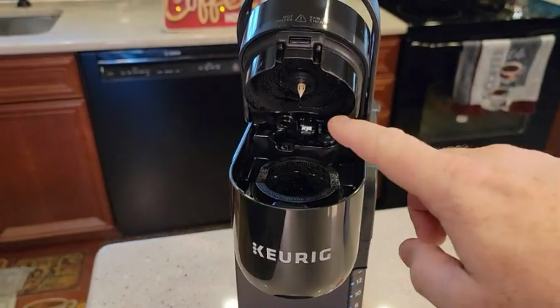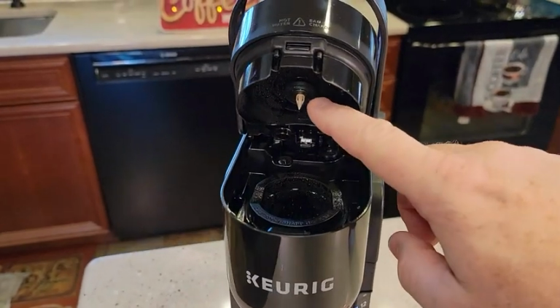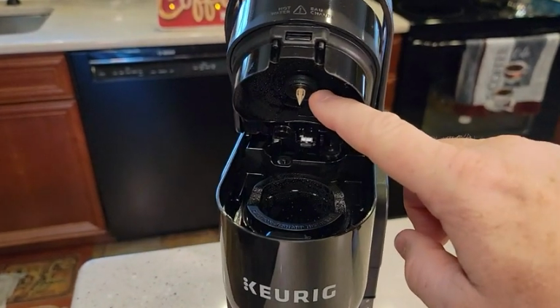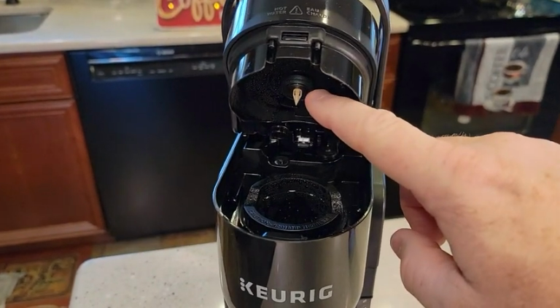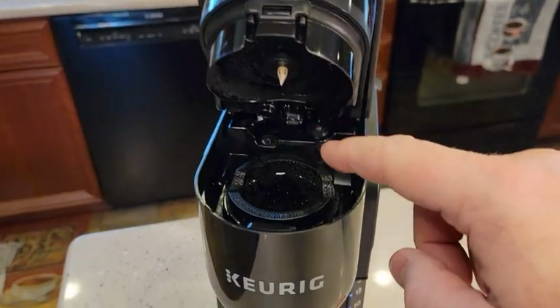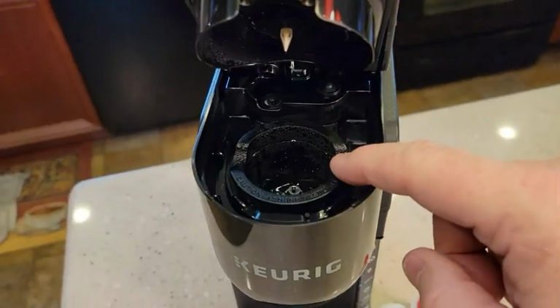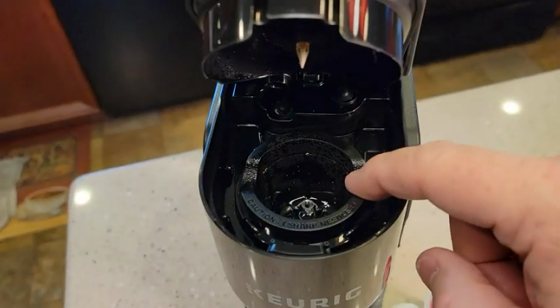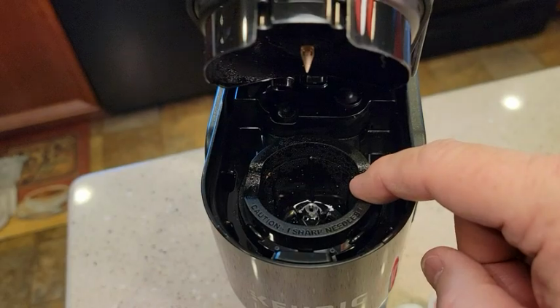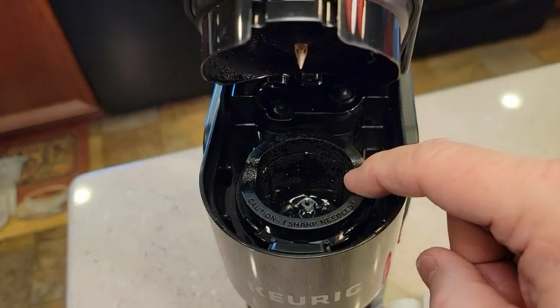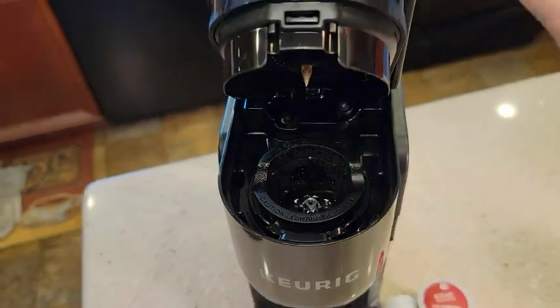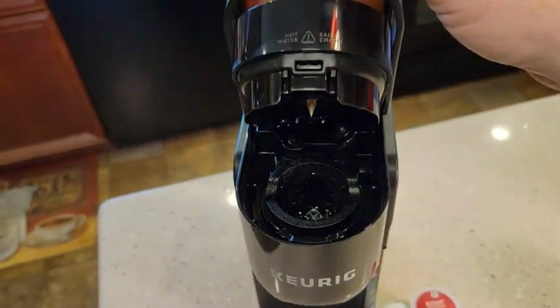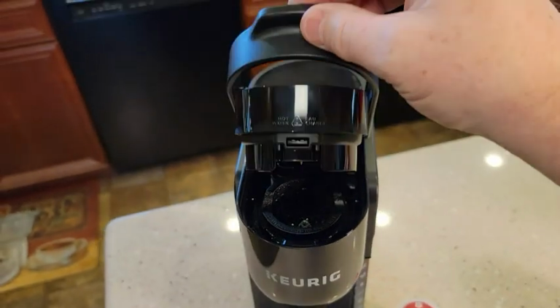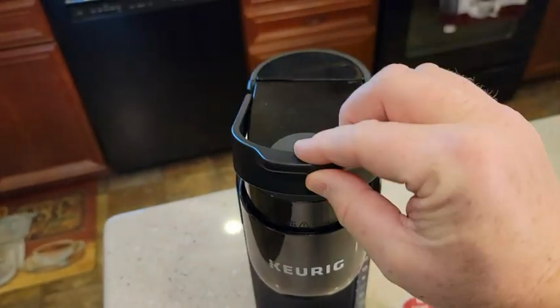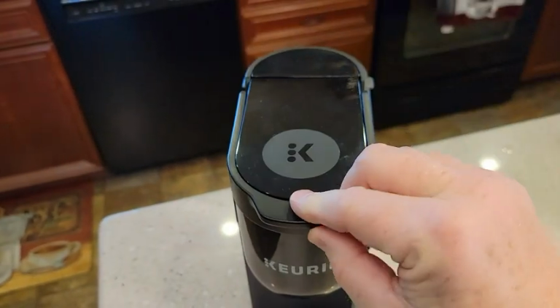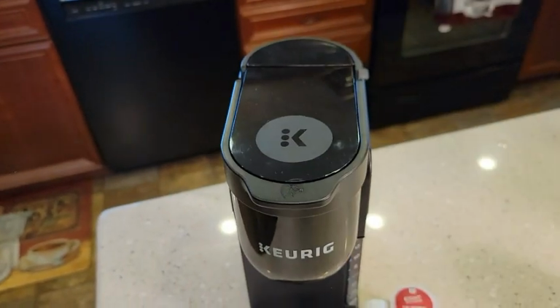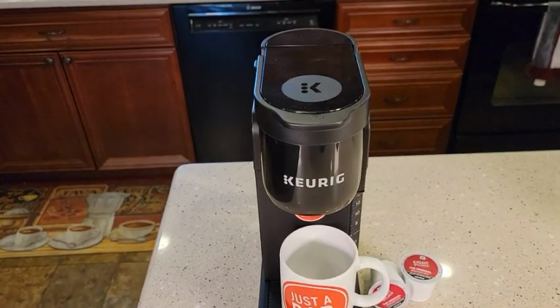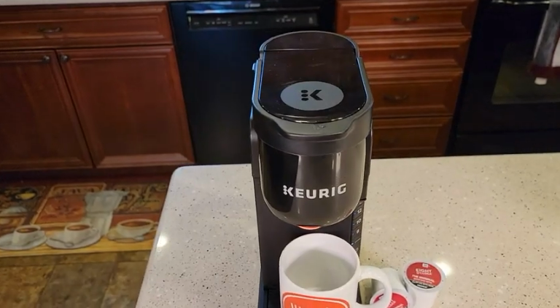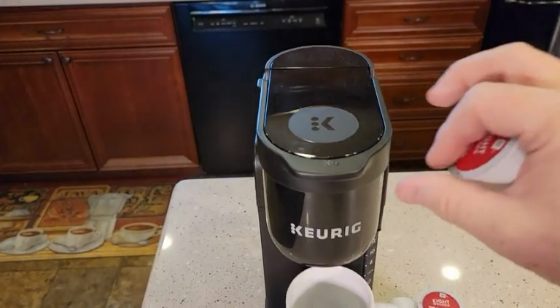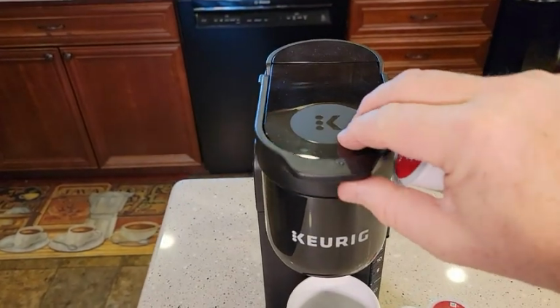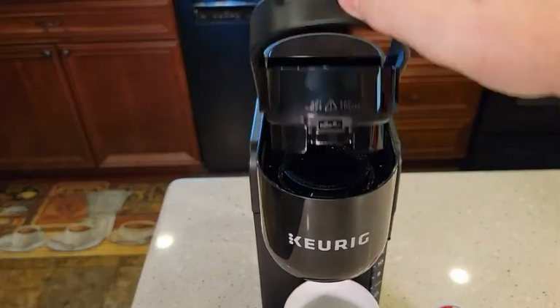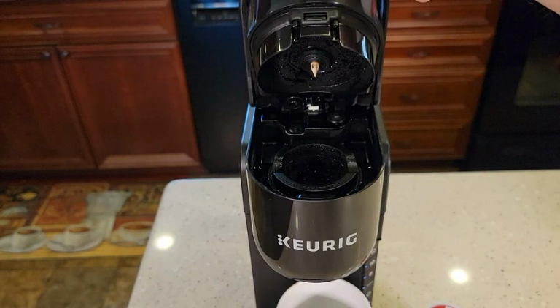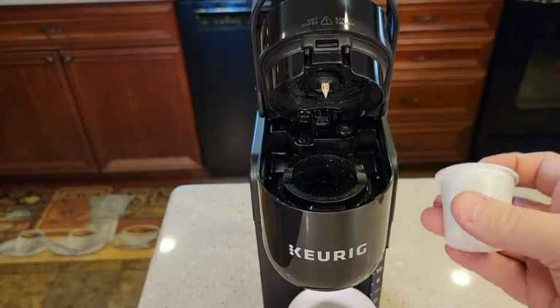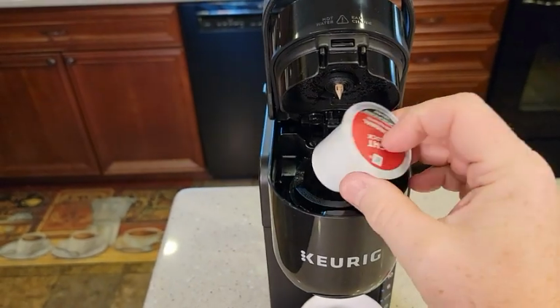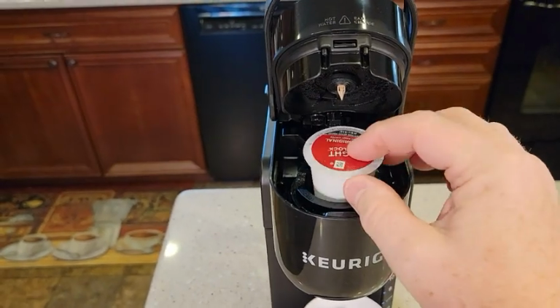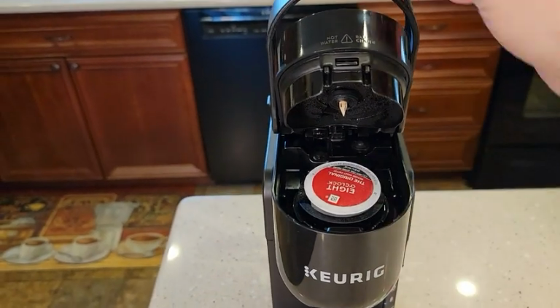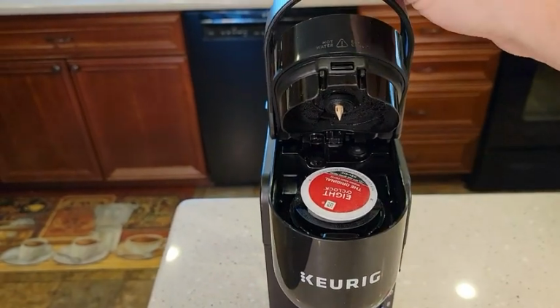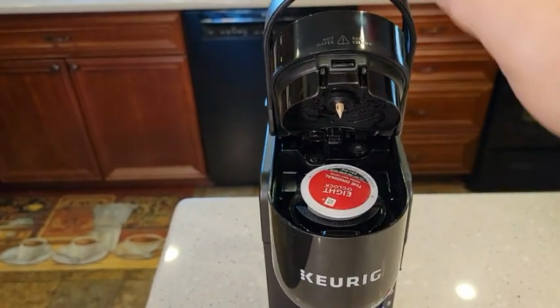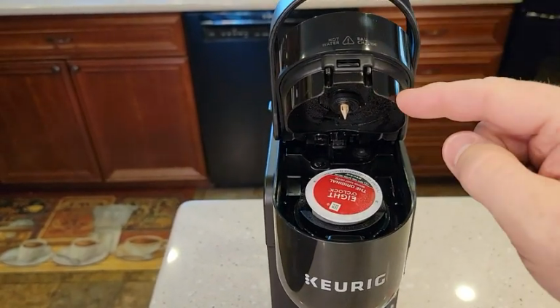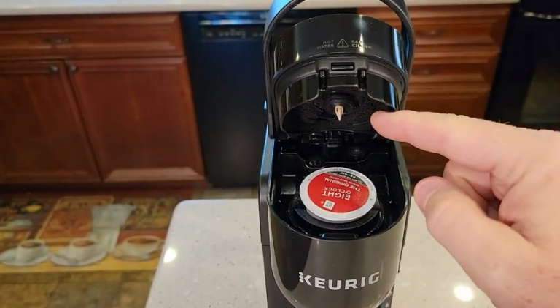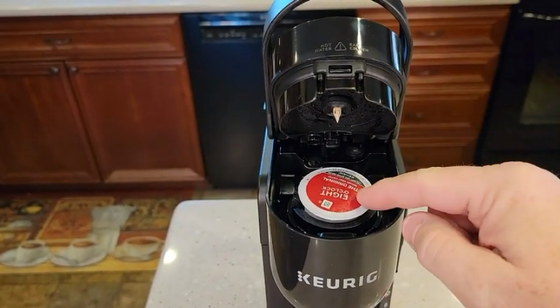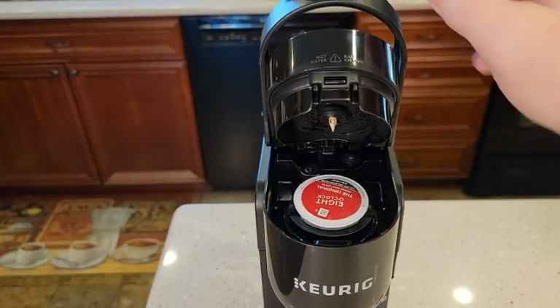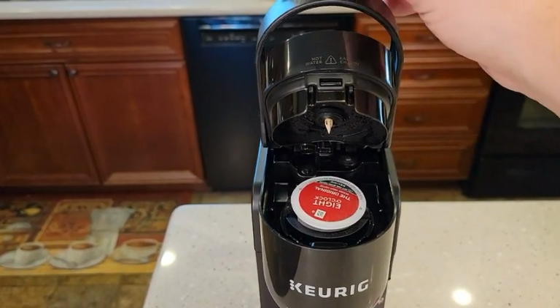It's got their standard single needle in the top and a single needle on the bottom, with this really nice handle. So let's brew a K-Cup. You simply just set the K-Cup in there. When you close the handle, it's going to pierce the top and the bottom.